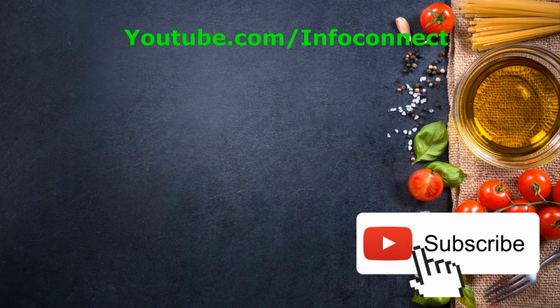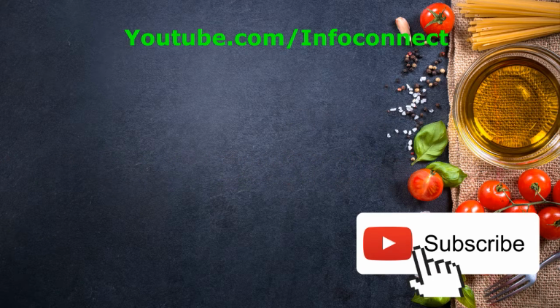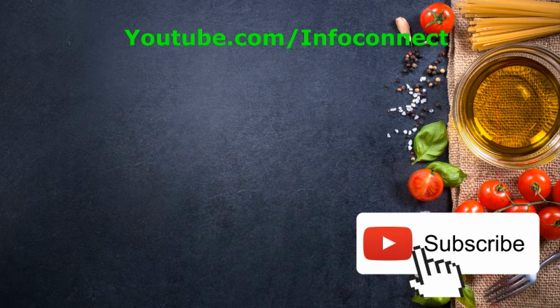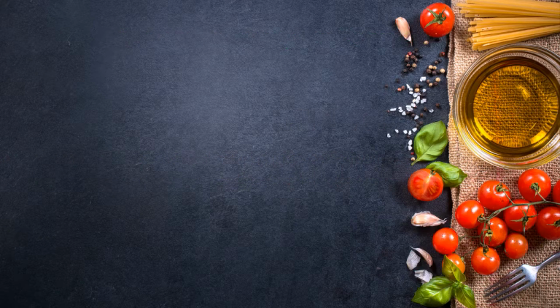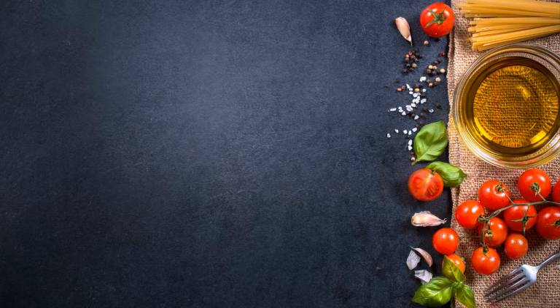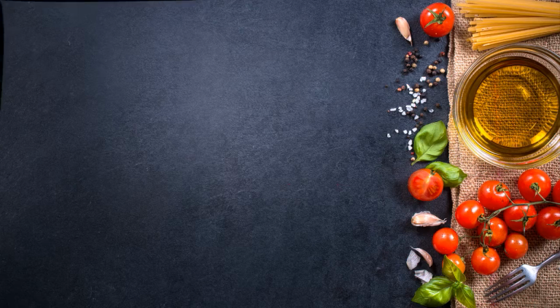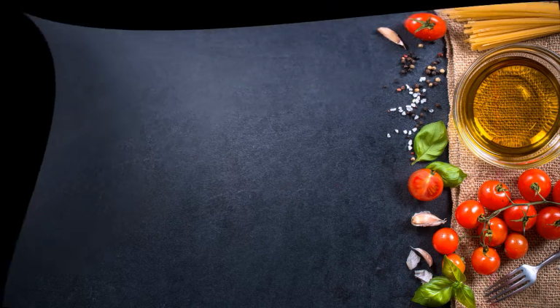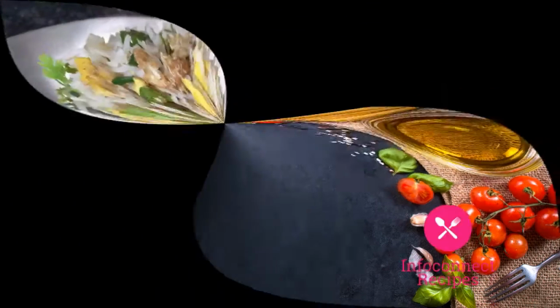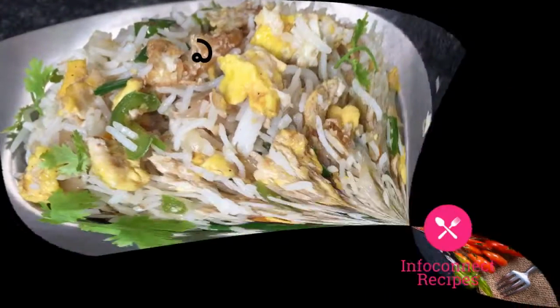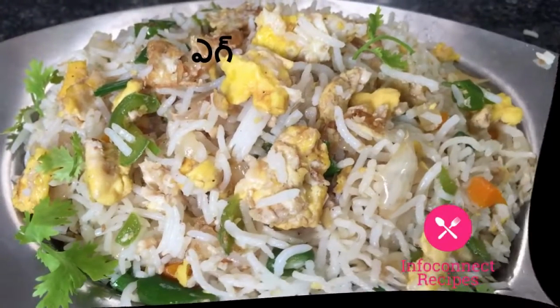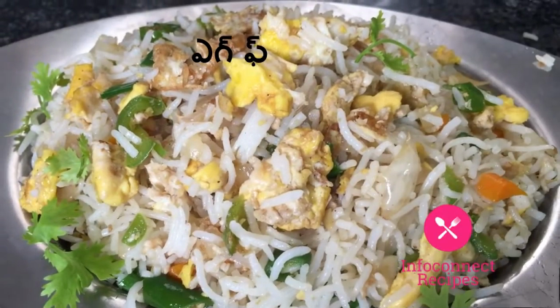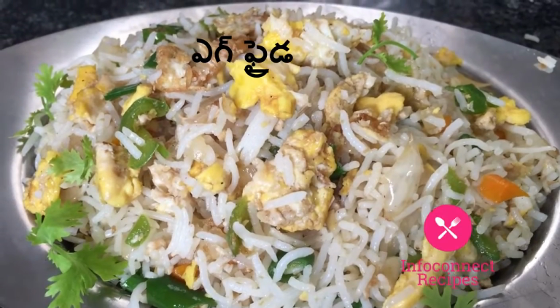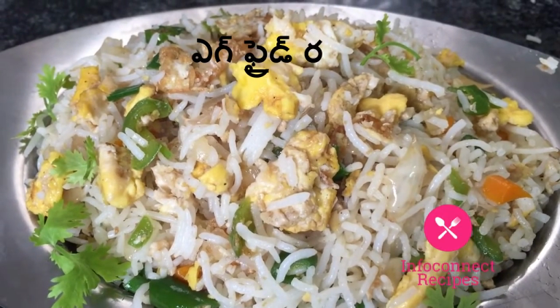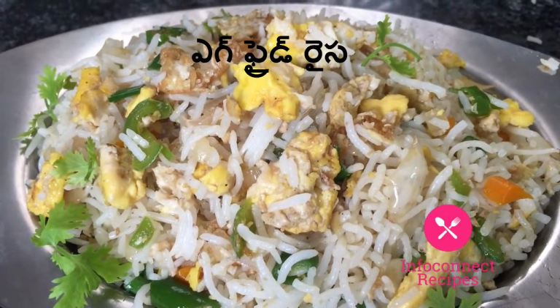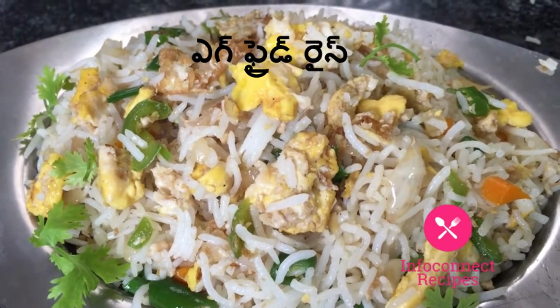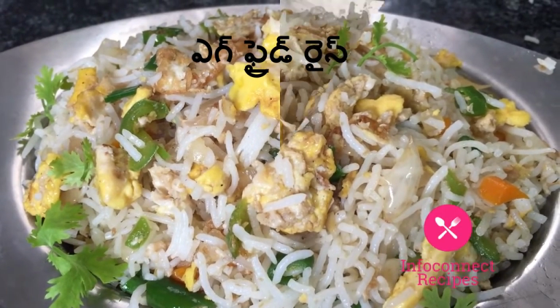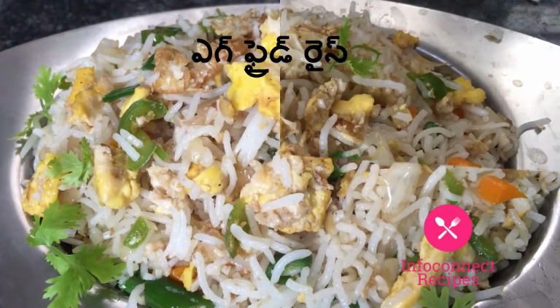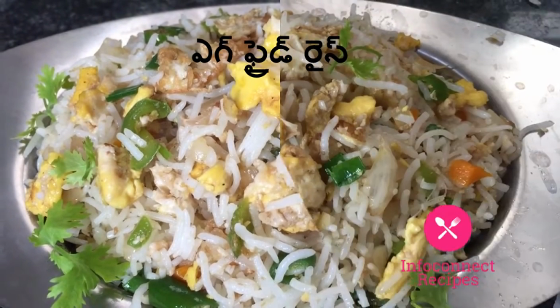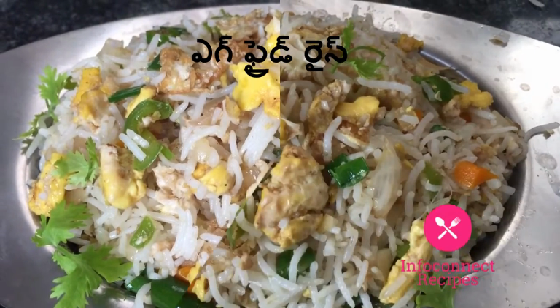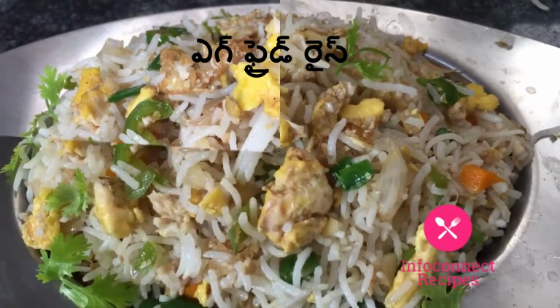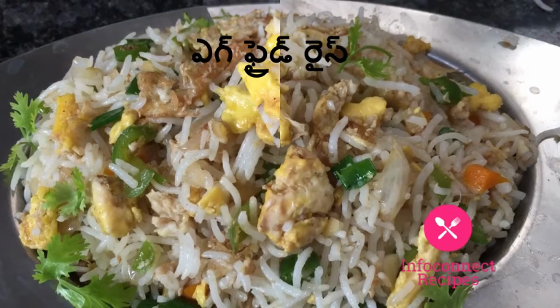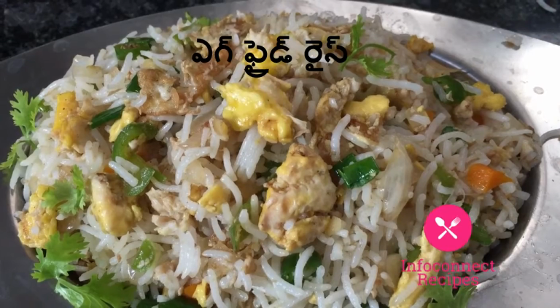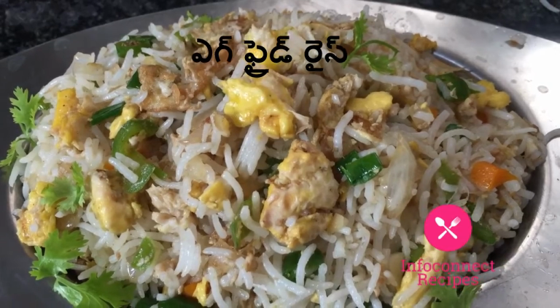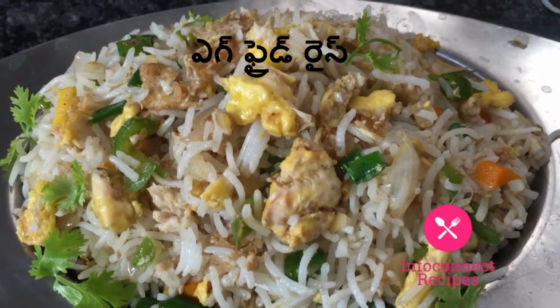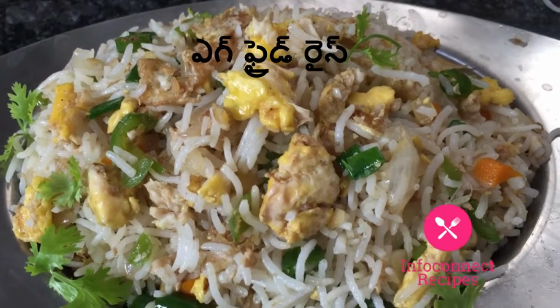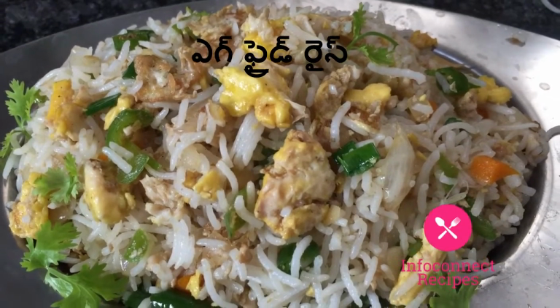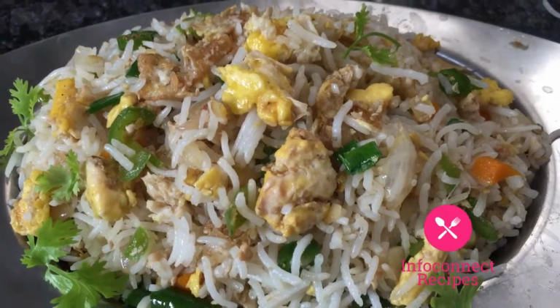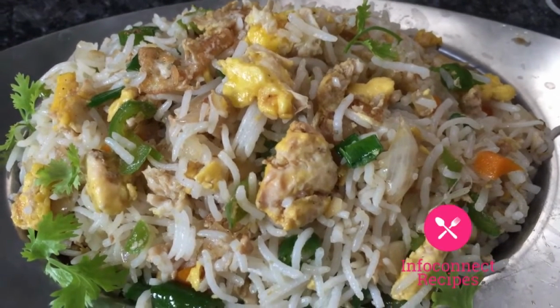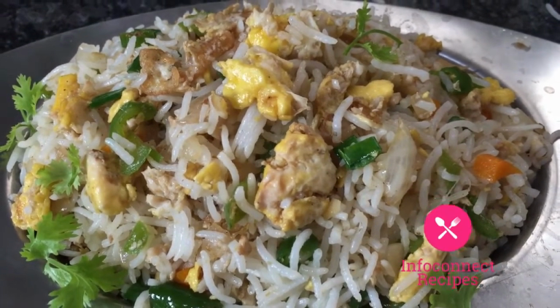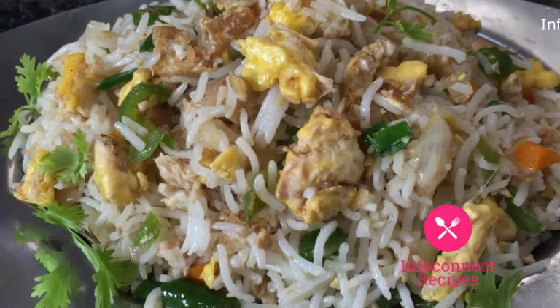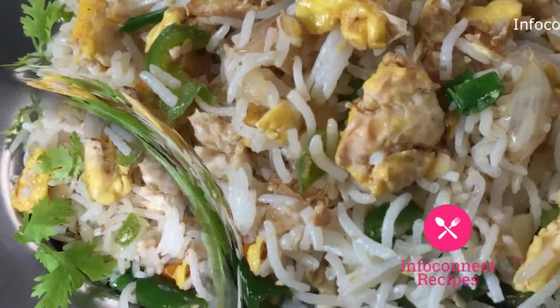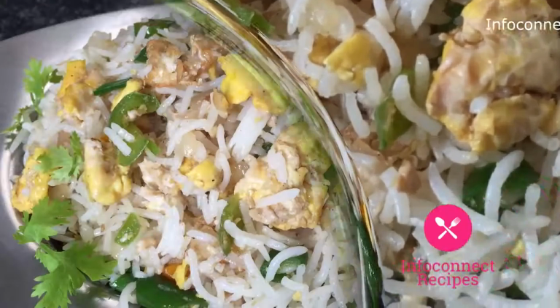I want to show a tasty and delicious recipe — egg fried rice. Most popular Chinese egg fried rice. That's why I want to prepare it for chef friends. Simple and quick egg fried rice.